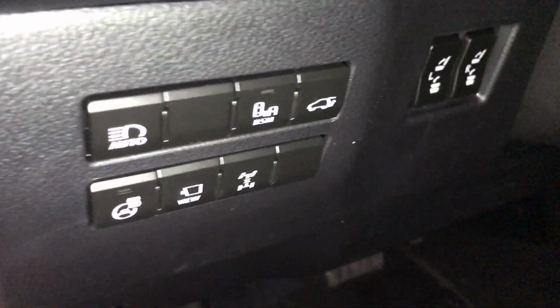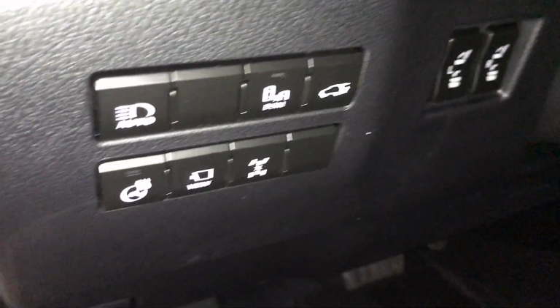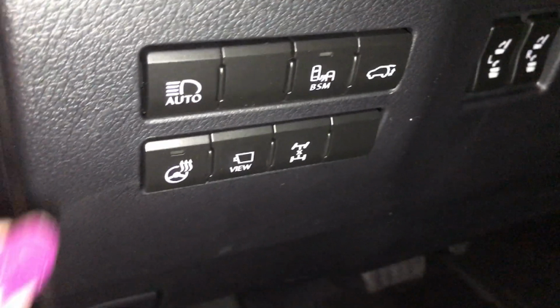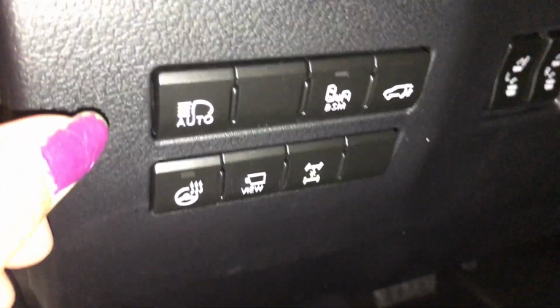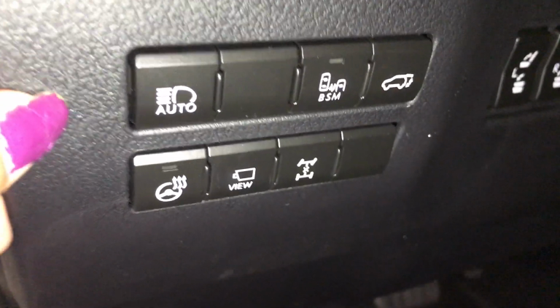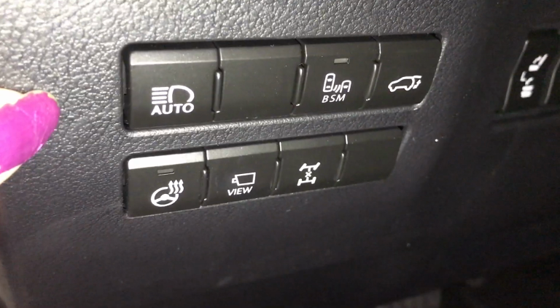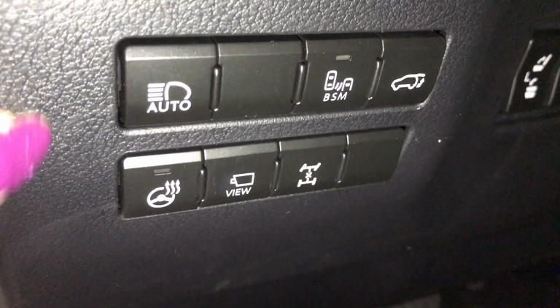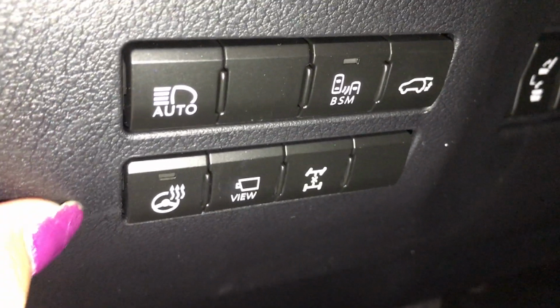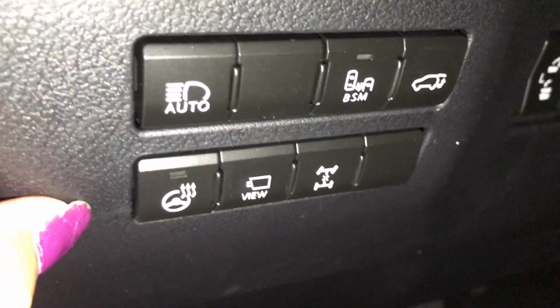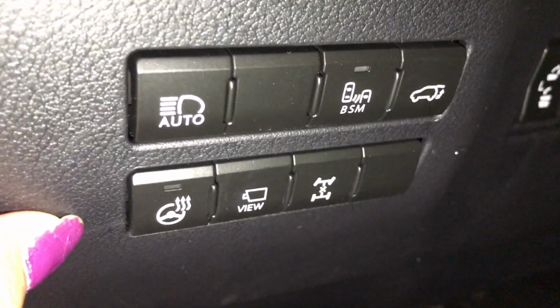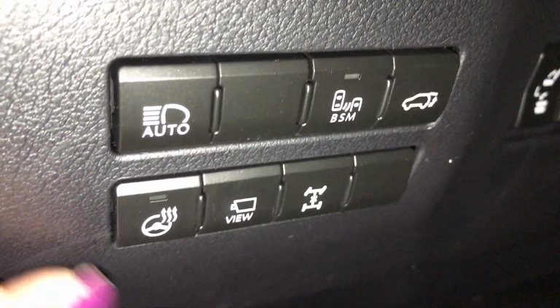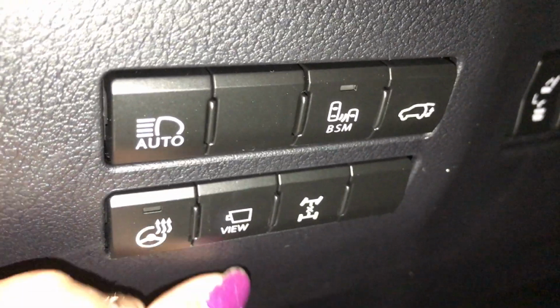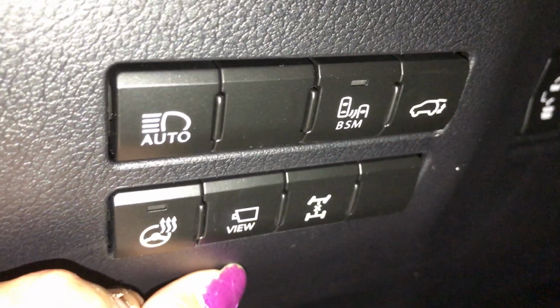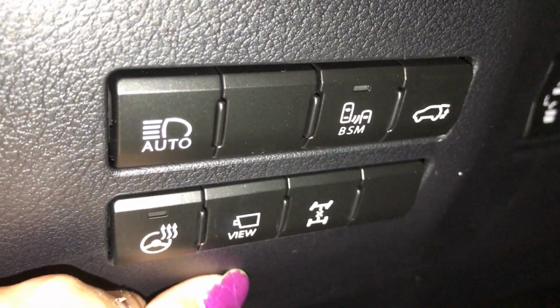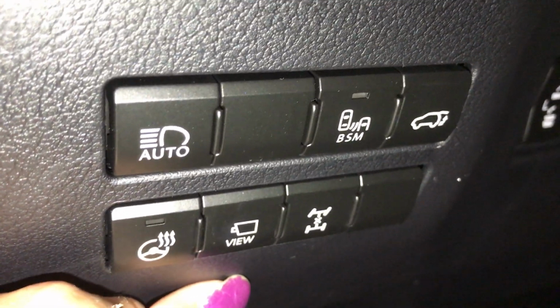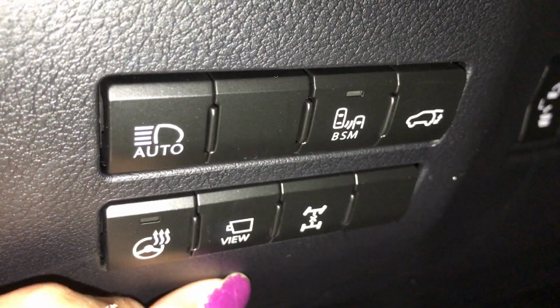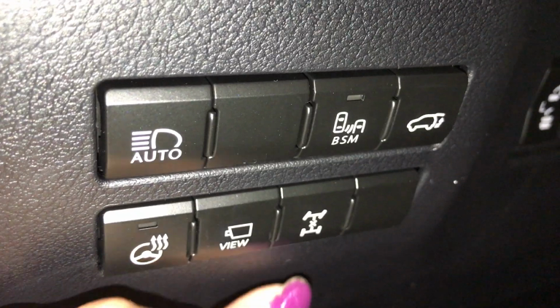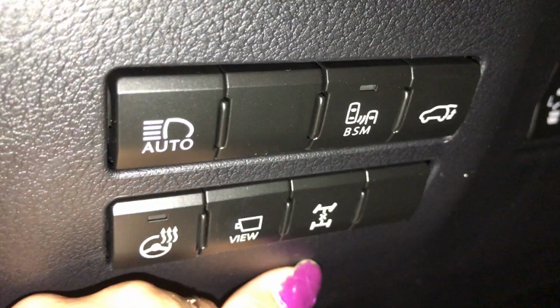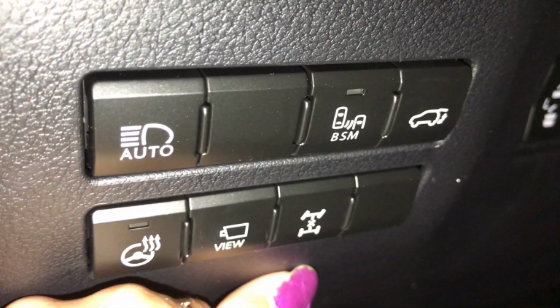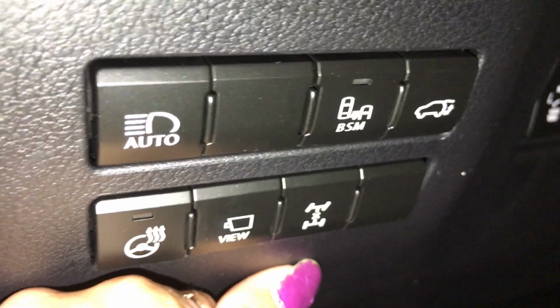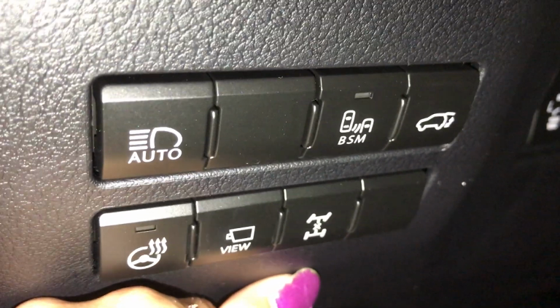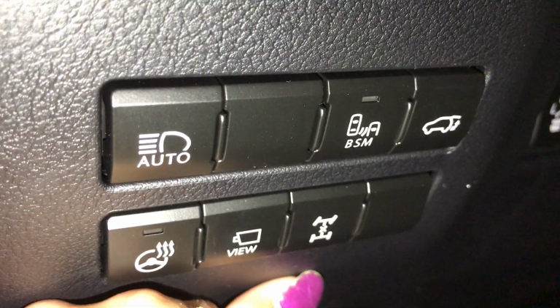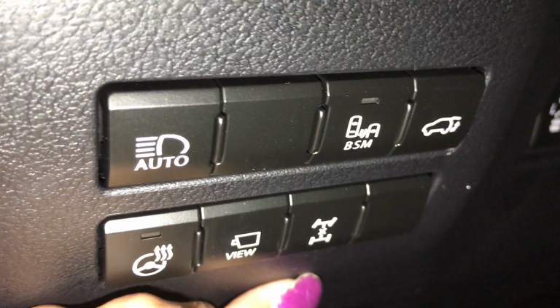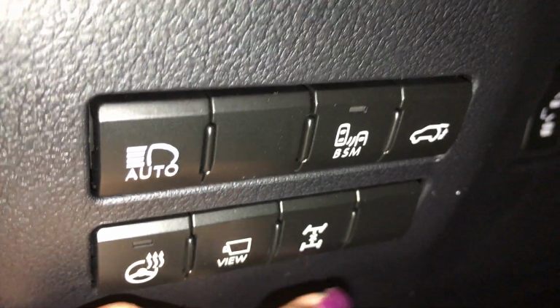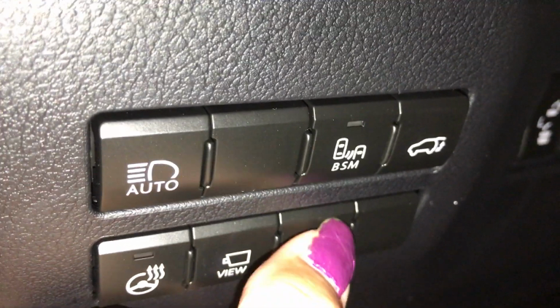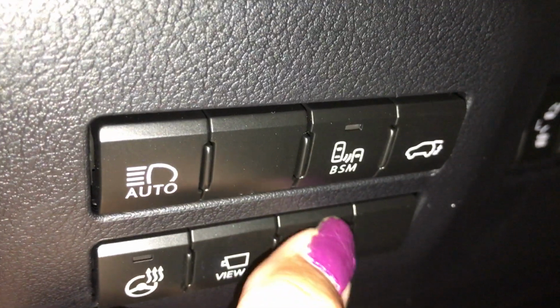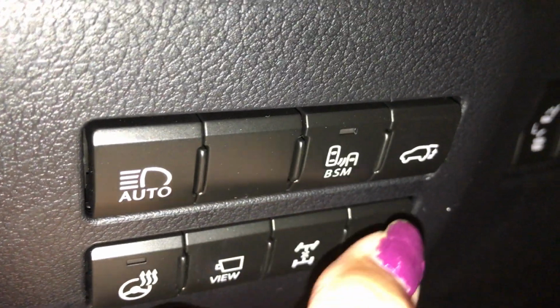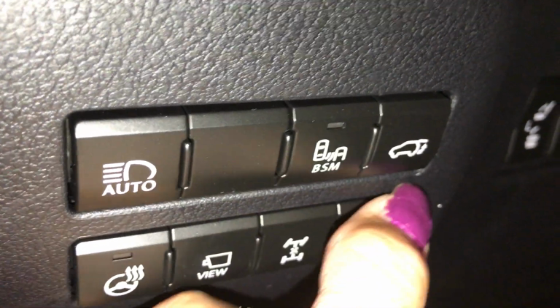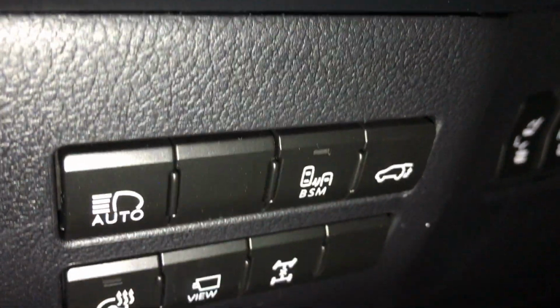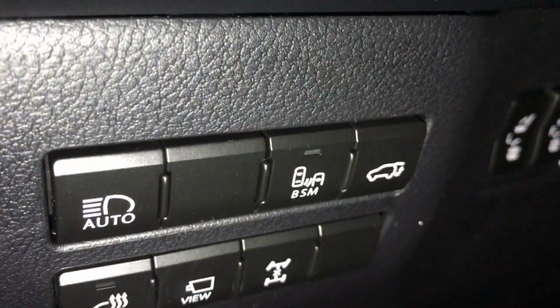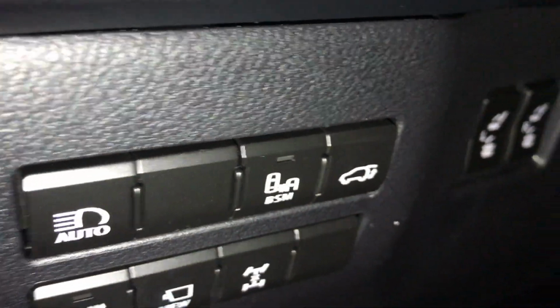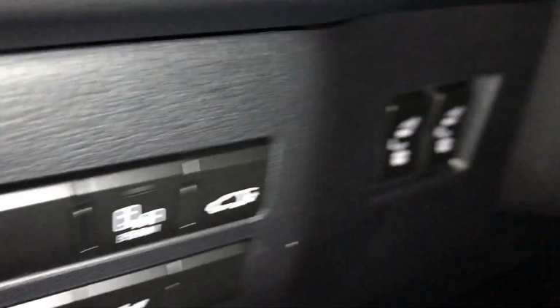On the side, you have your automatic high beam, heated steering wheel, panoramic view button, central lock, differential, blind spot, and power tailgate.